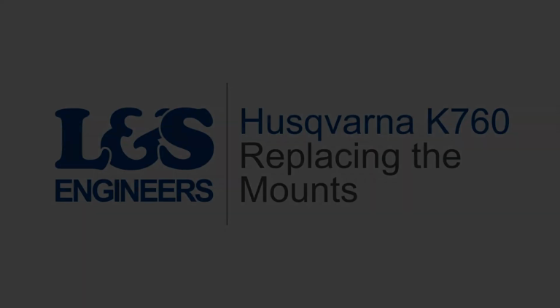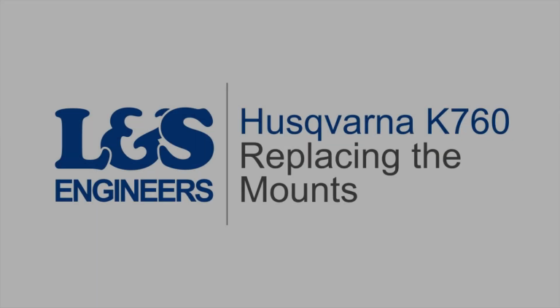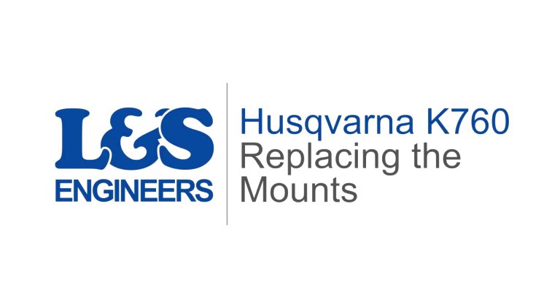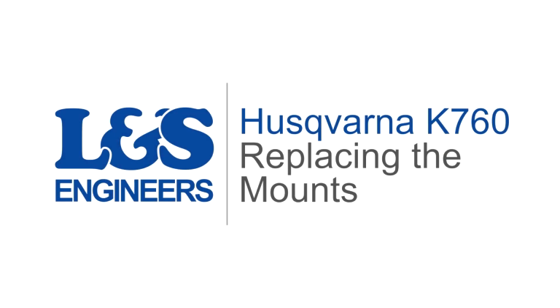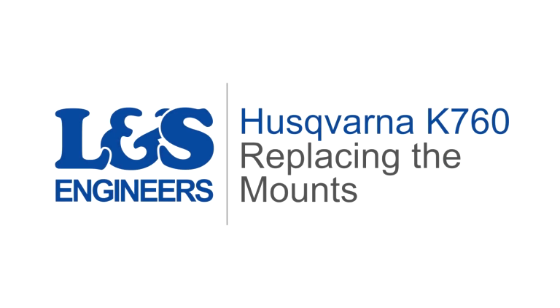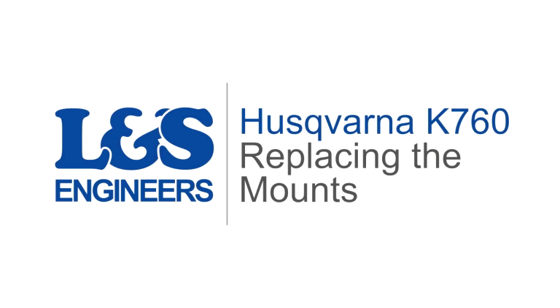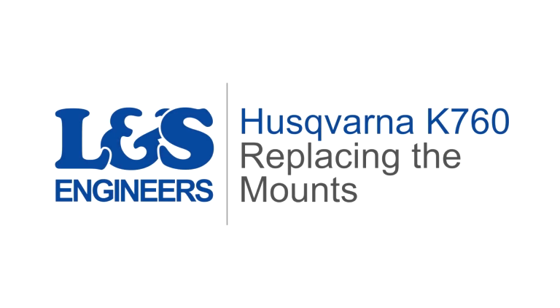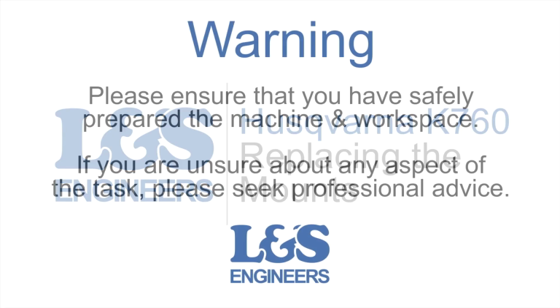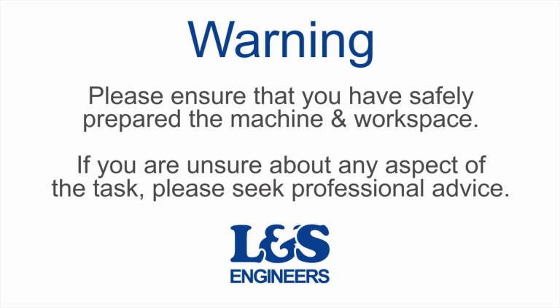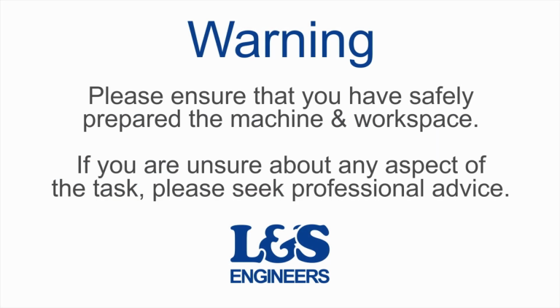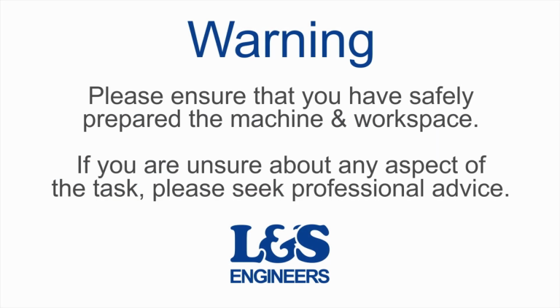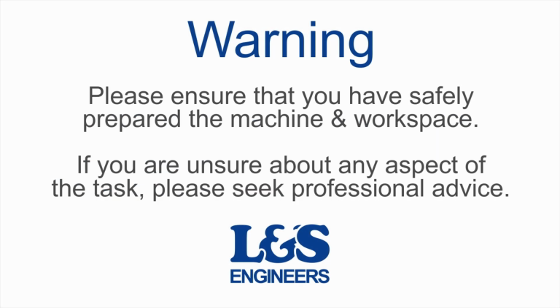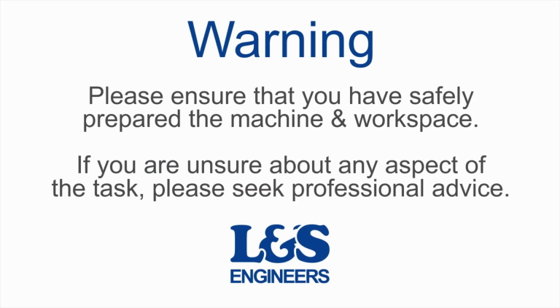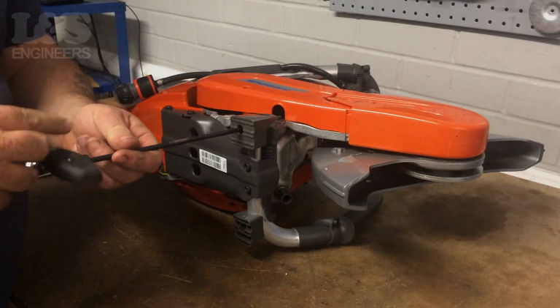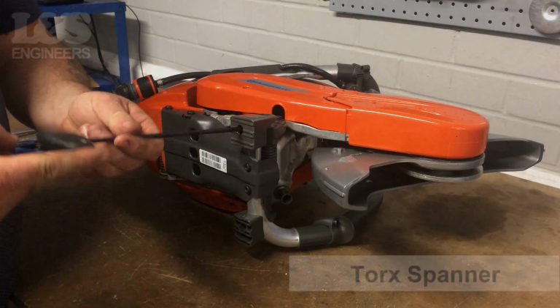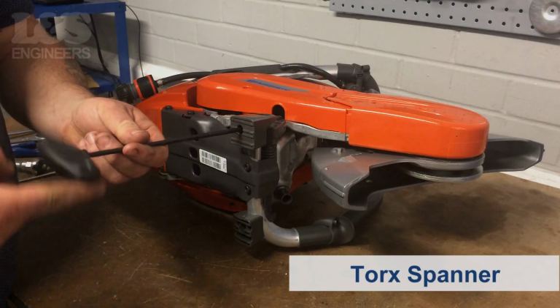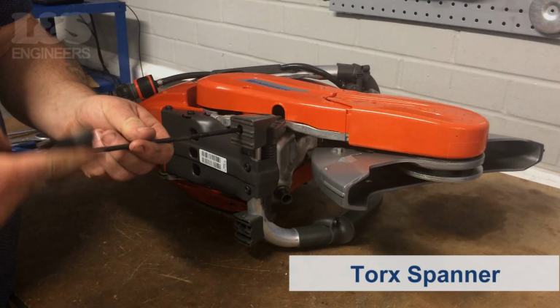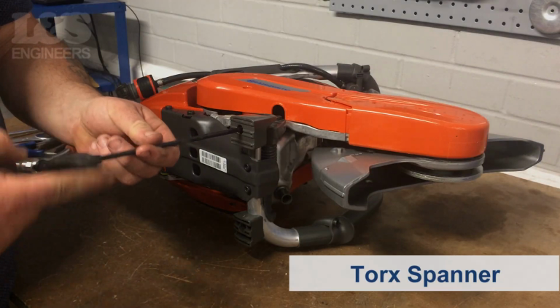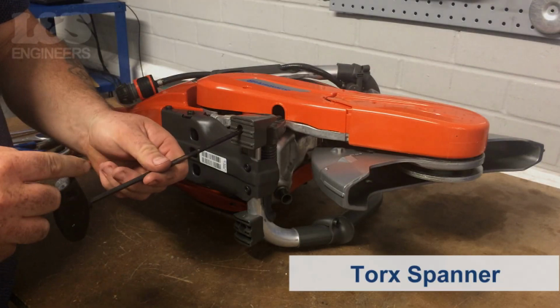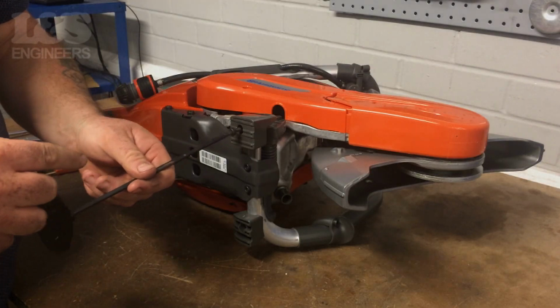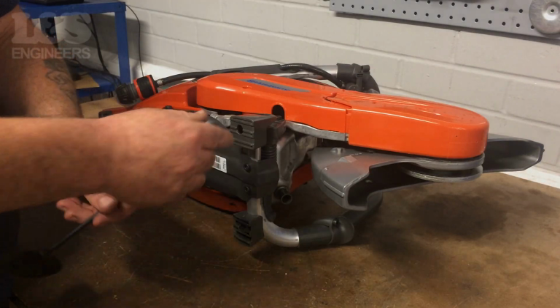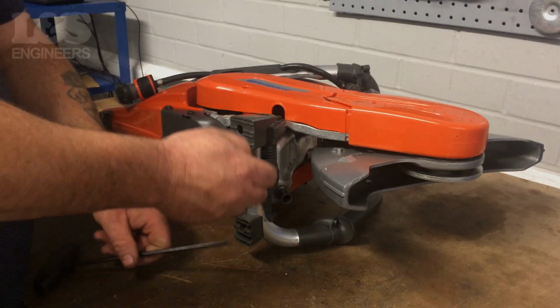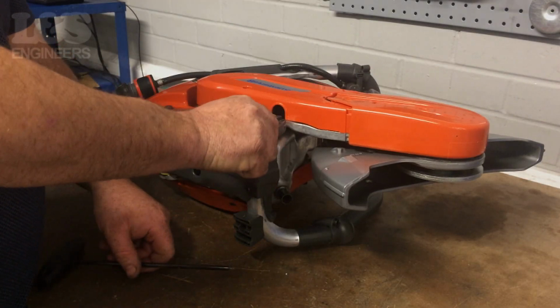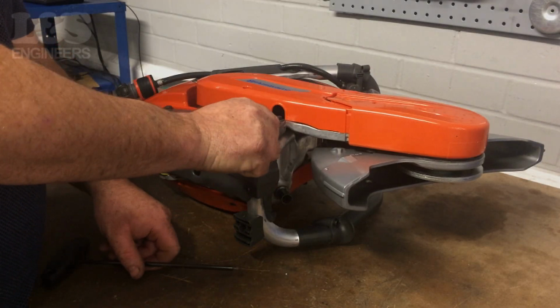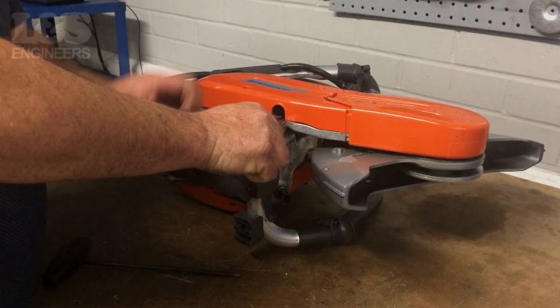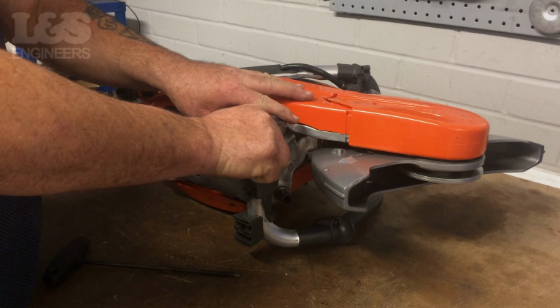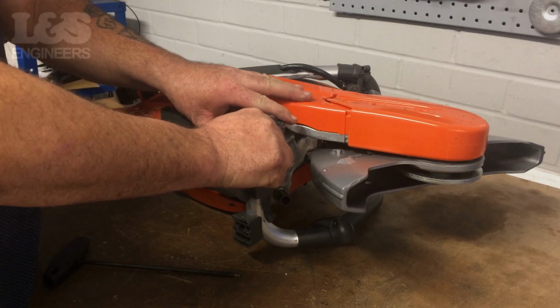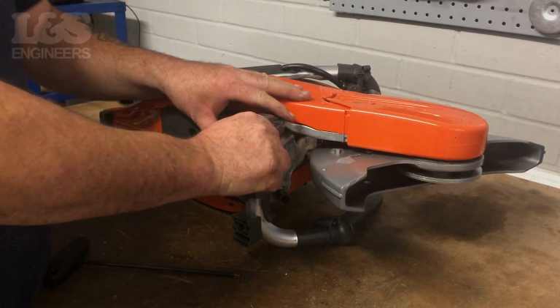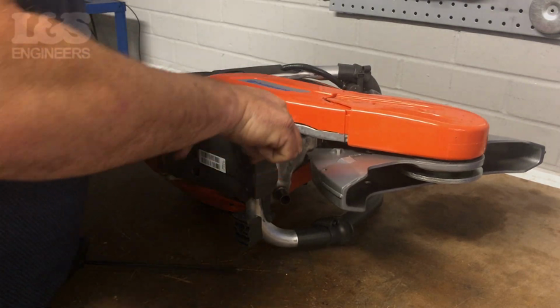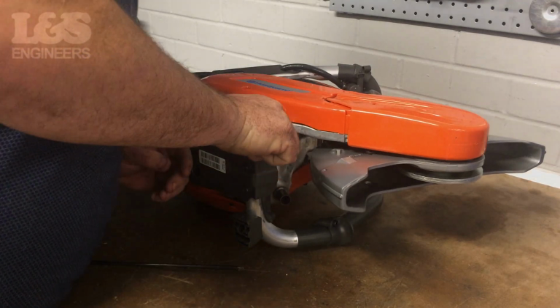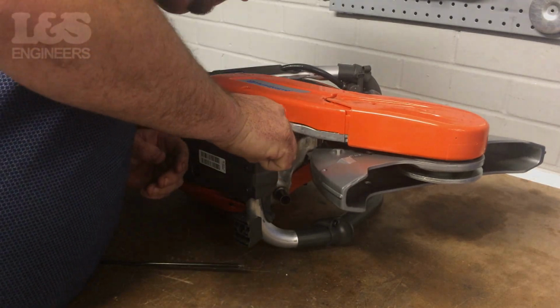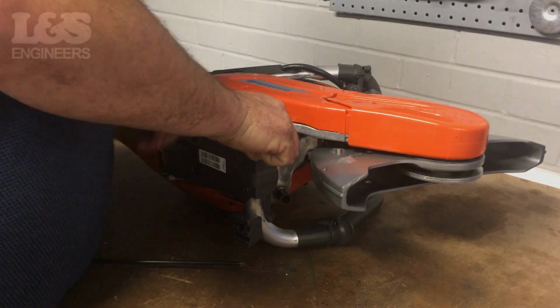Today we're going to change the mounts on a Husqvarna K760 disc cutter. First, lie the machine on its side so you can access the mounts. Then using a torque spanner, remove the screws securing the mount to the machine.